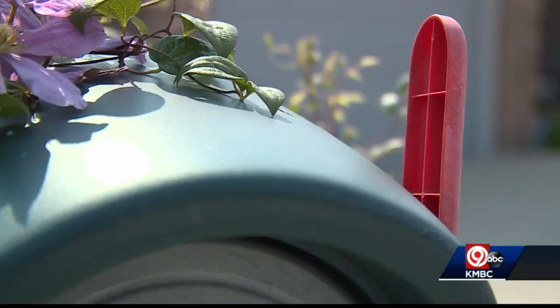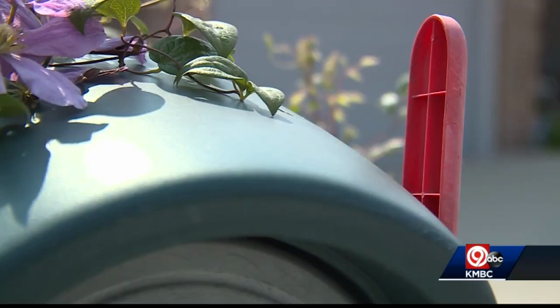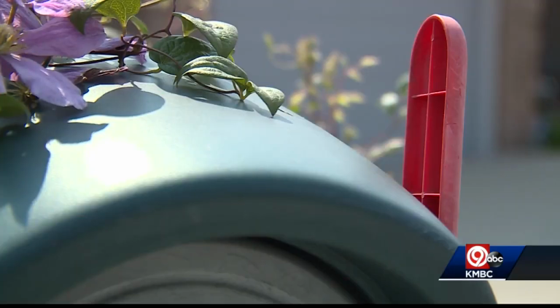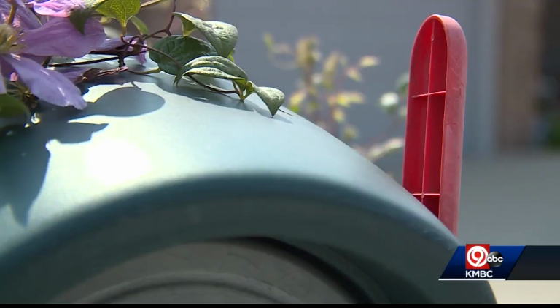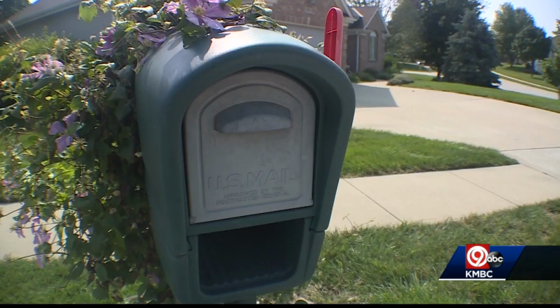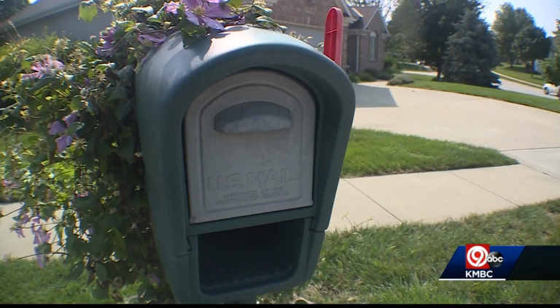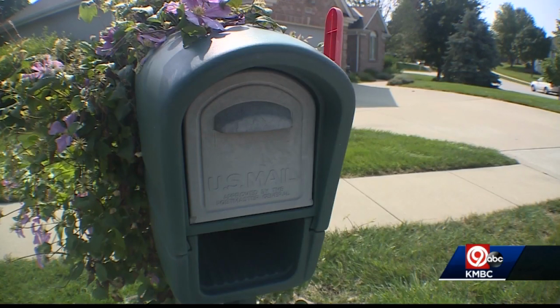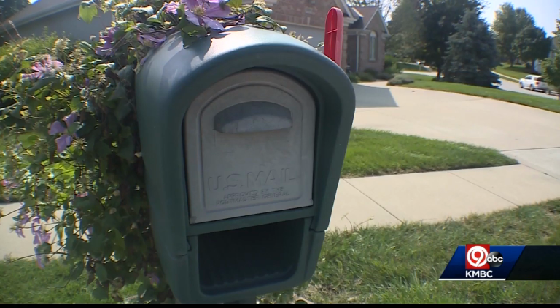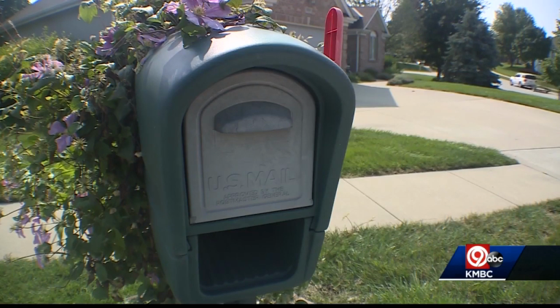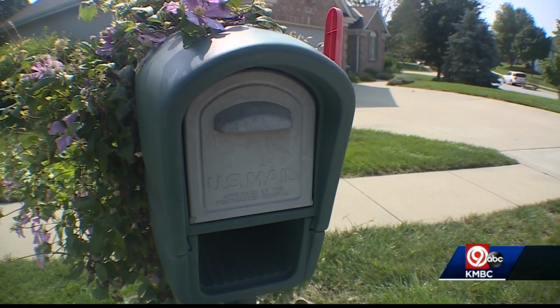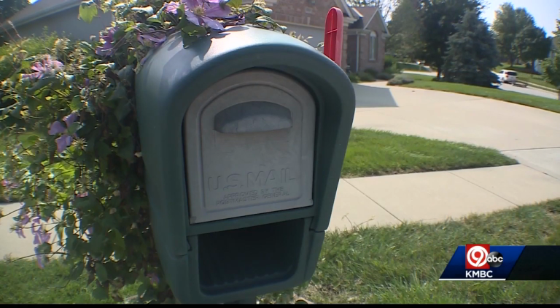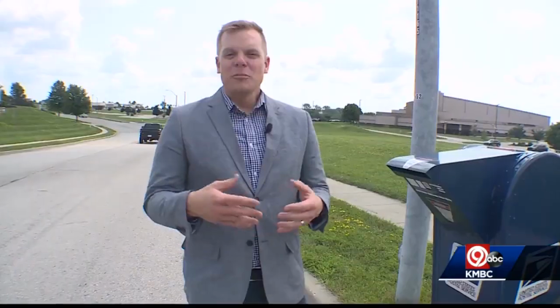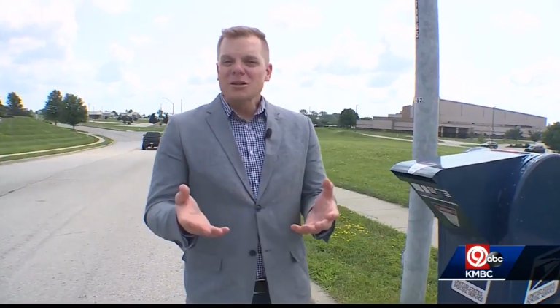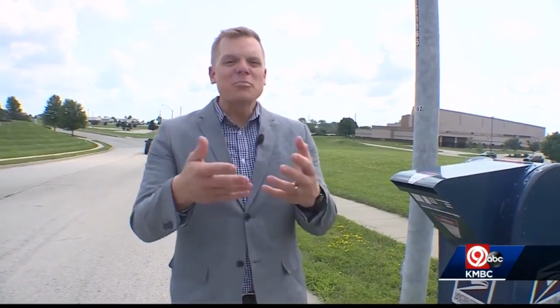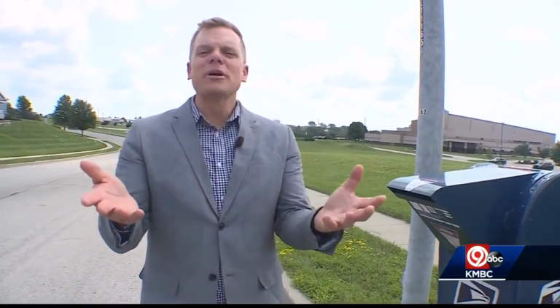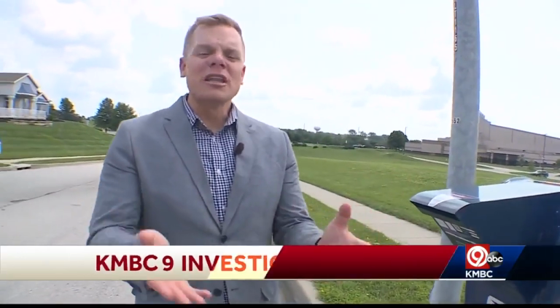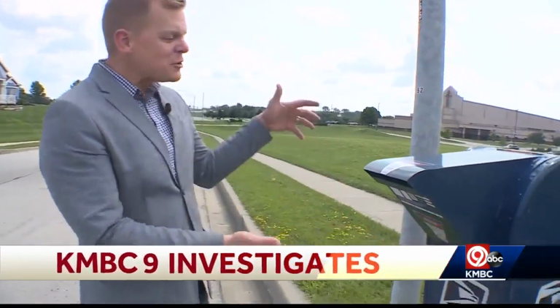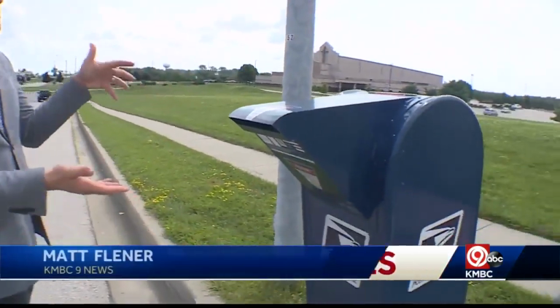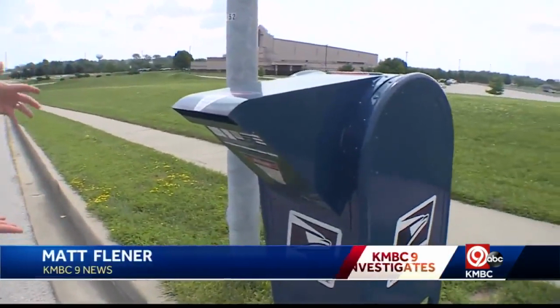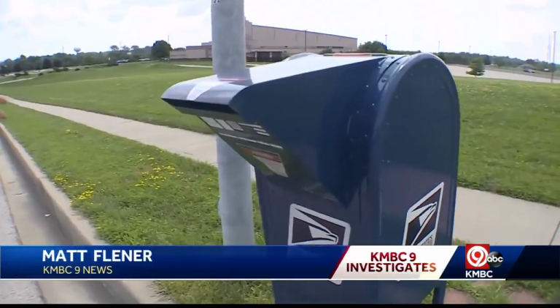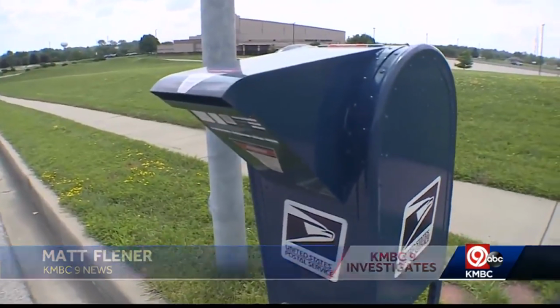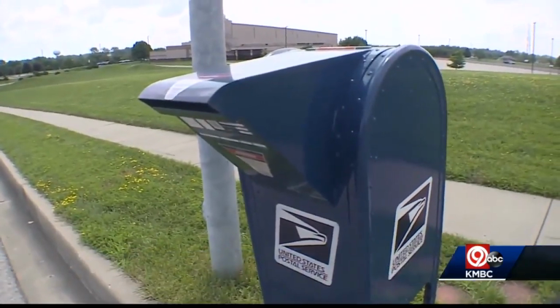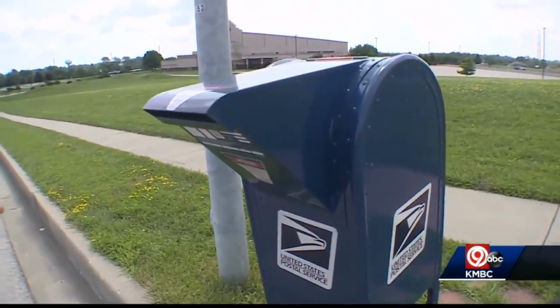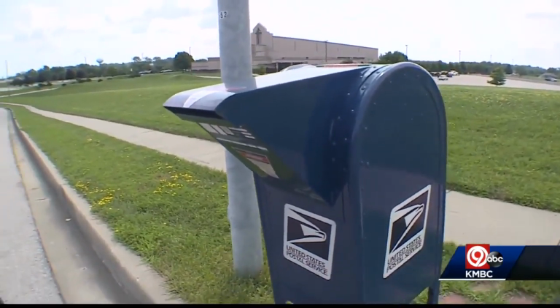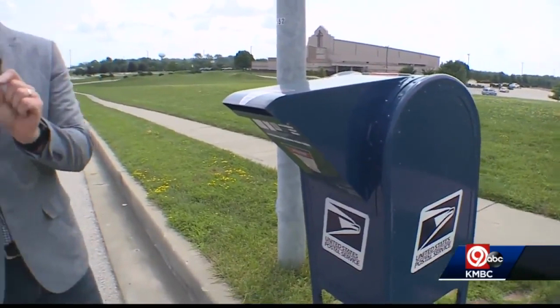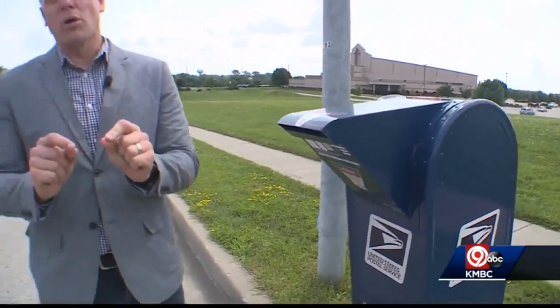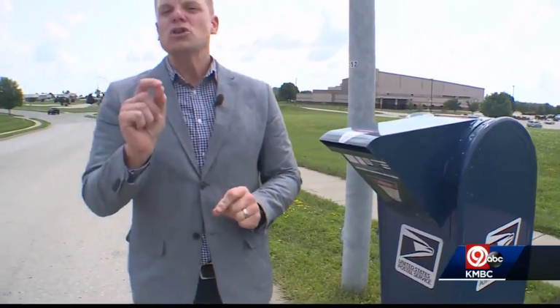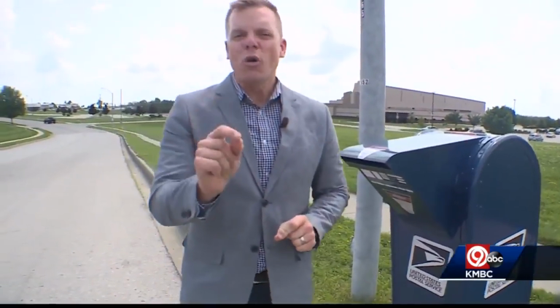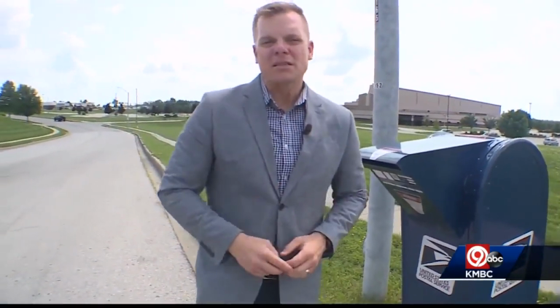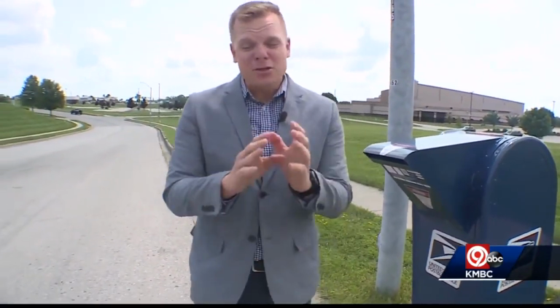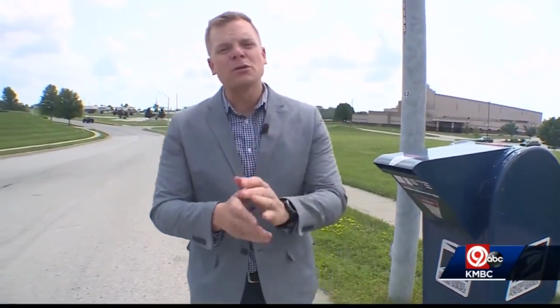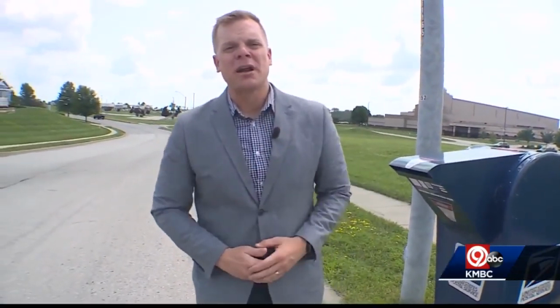That simple warning: watch your mail even closer. The best solution is to pay your bills online or use one of these secure blue mailboxes. We thought it was so important for you to know about this scam so you don't lose money.